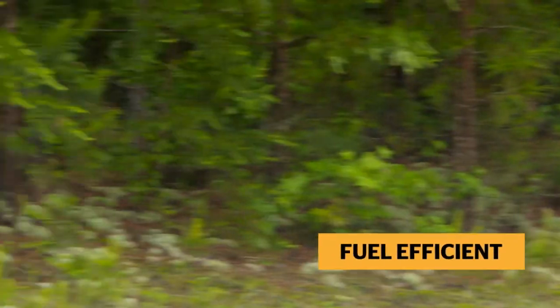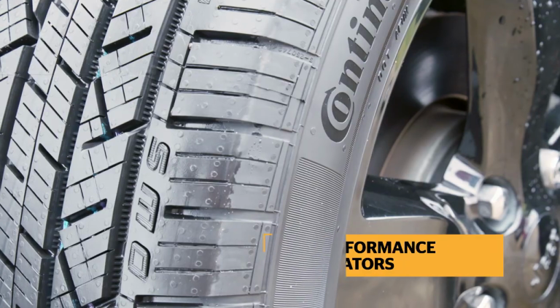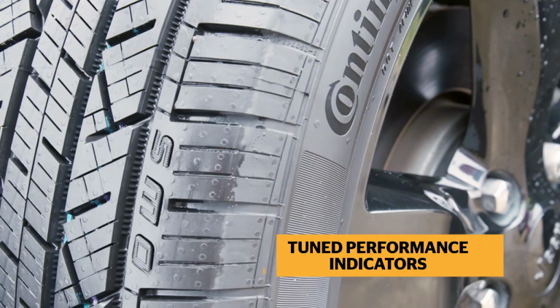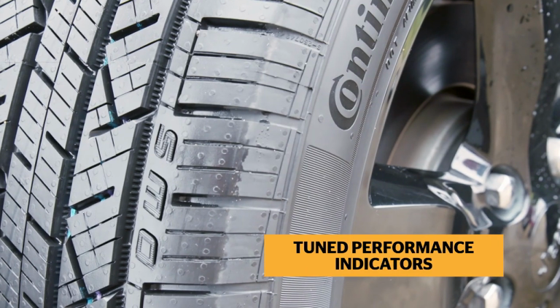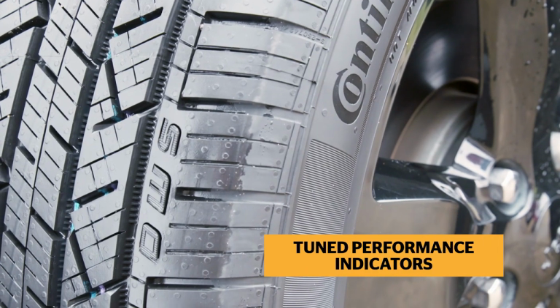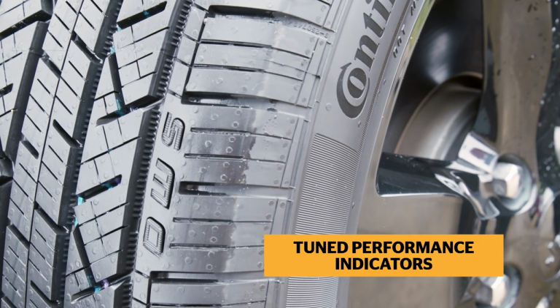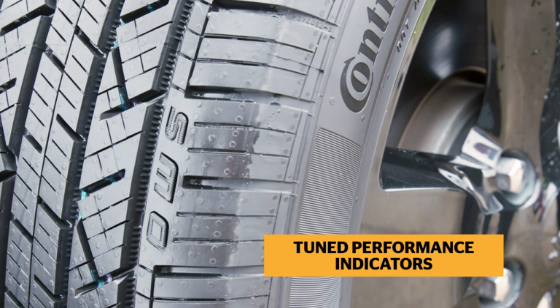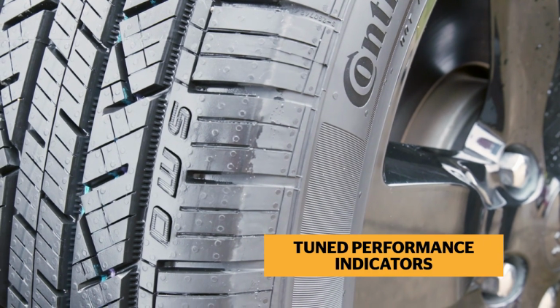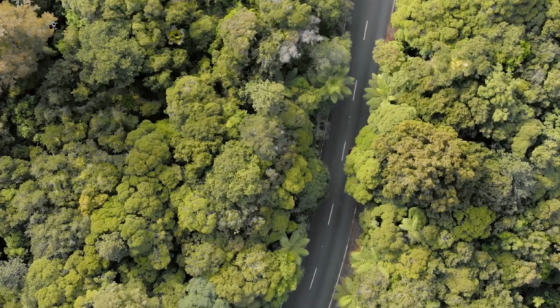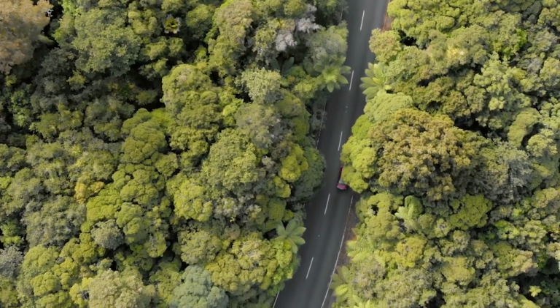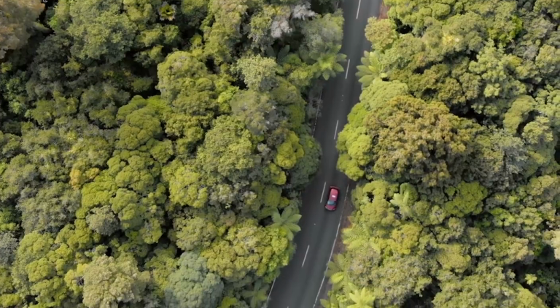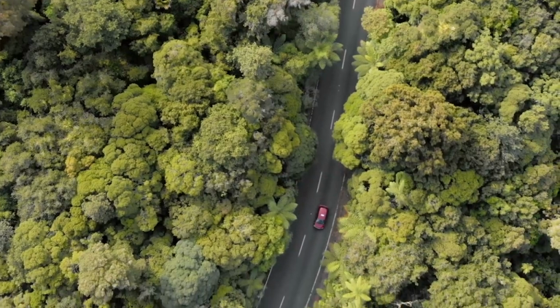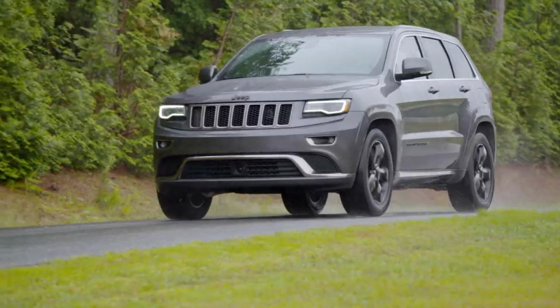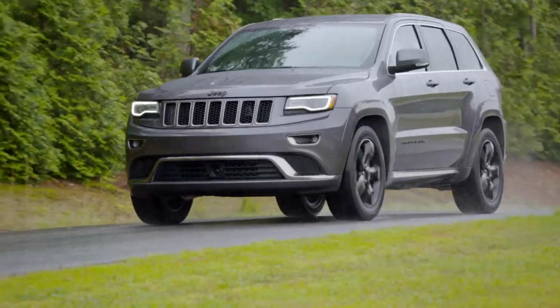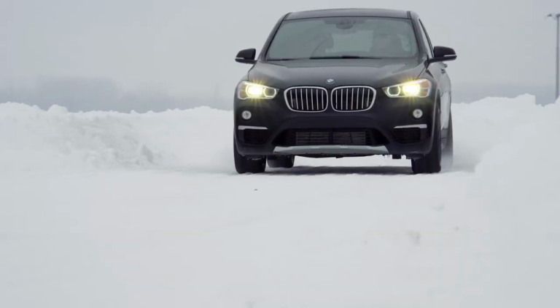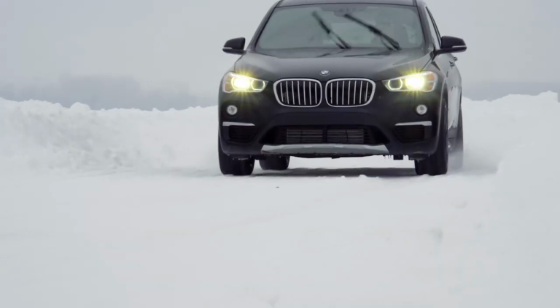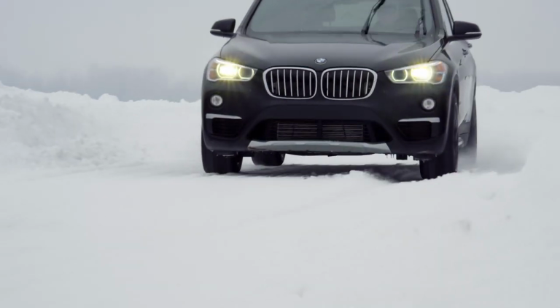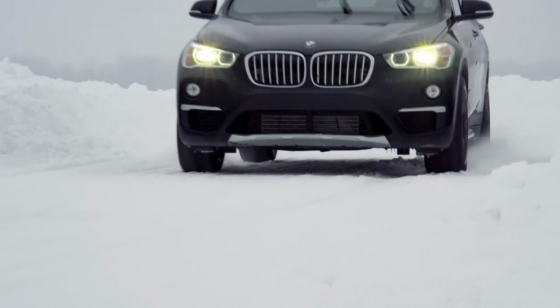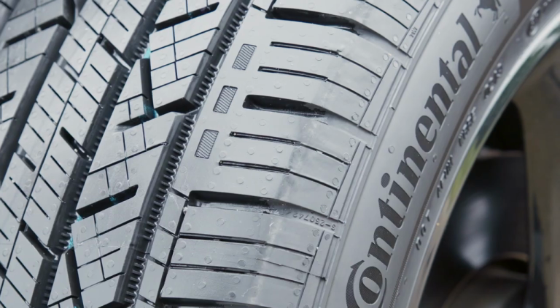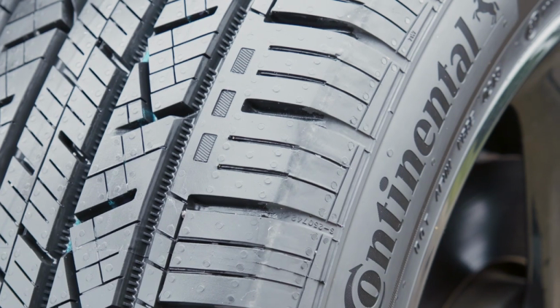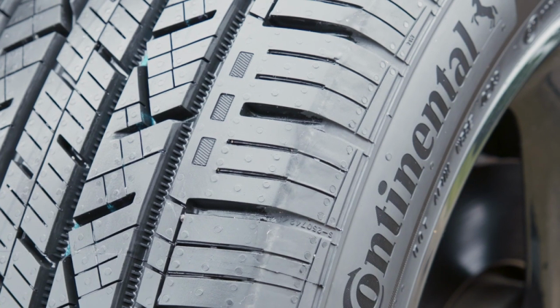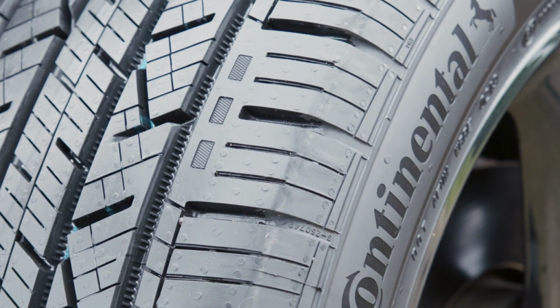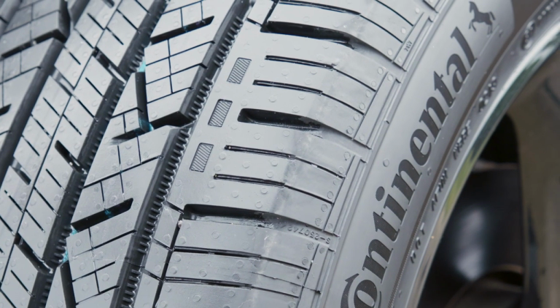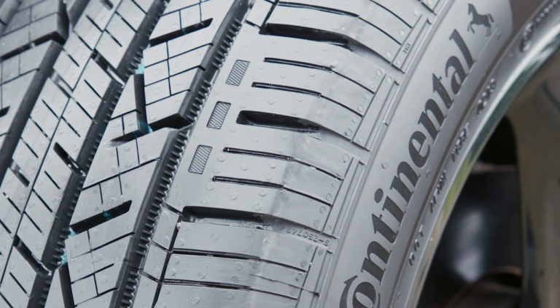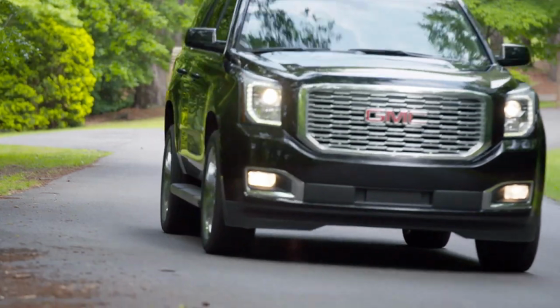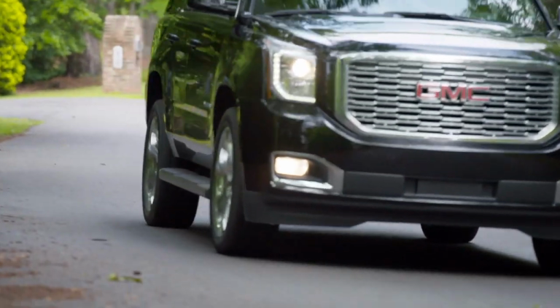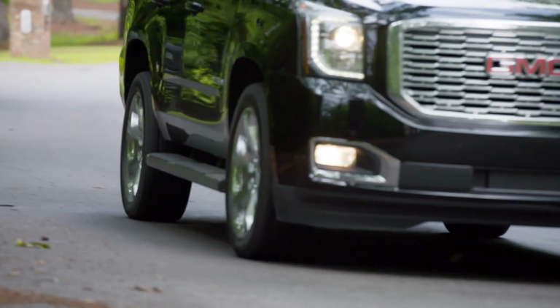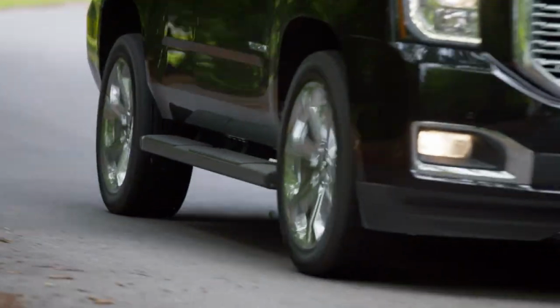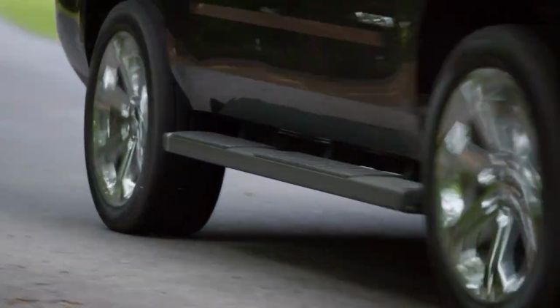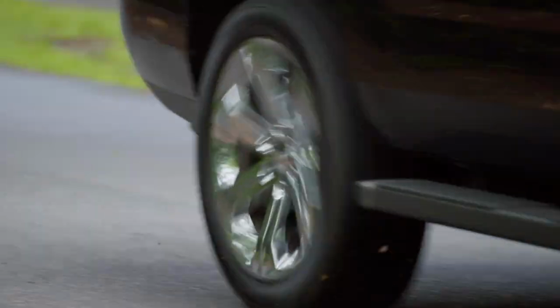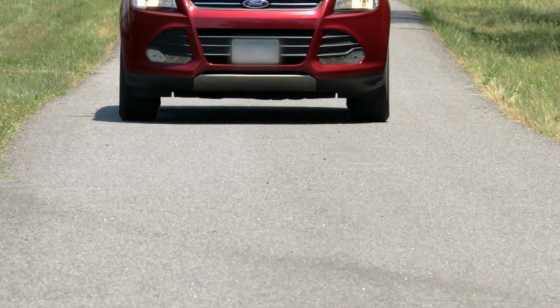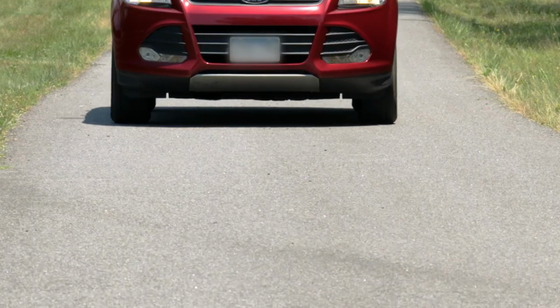Tuned performance indicators indicate optimal performance in dry, wet, and snow conditions, and the alignment verification system indicates the driver's need to check the vehicle's alignment.